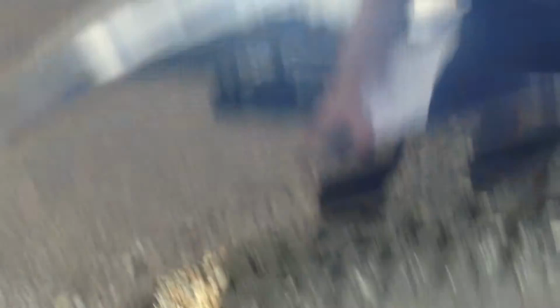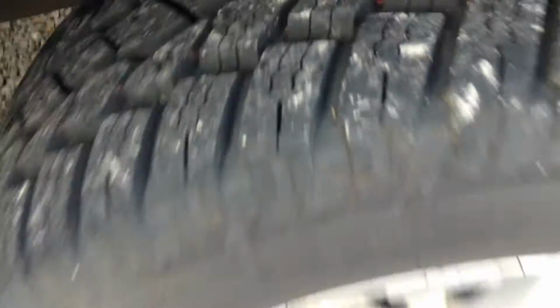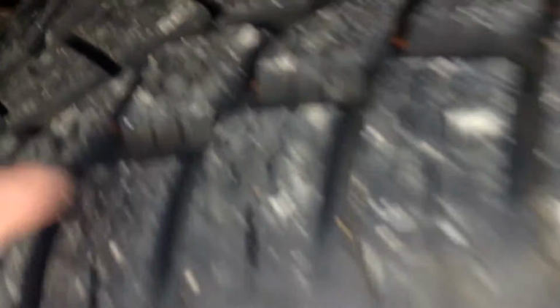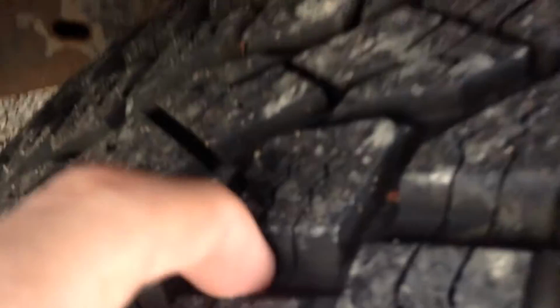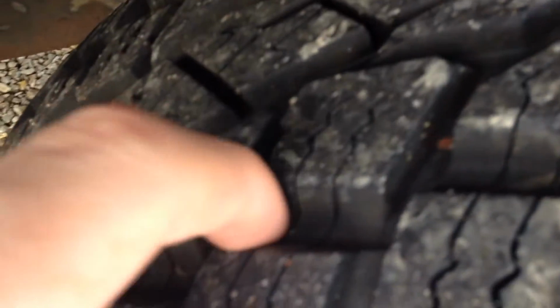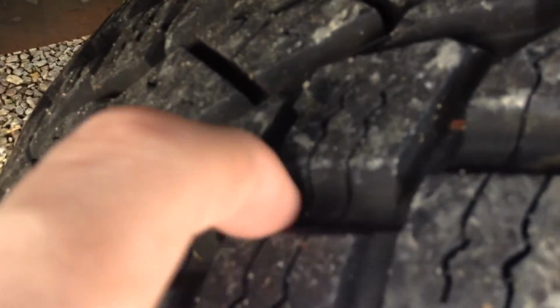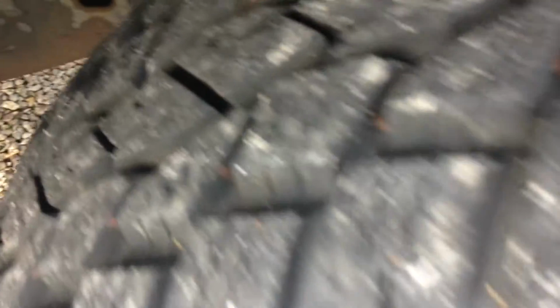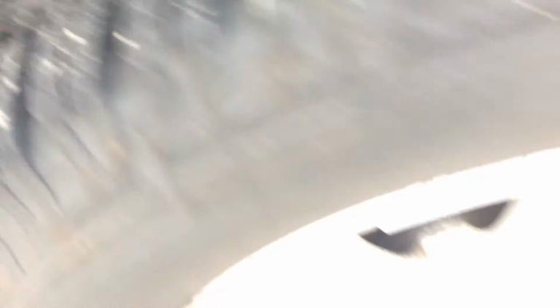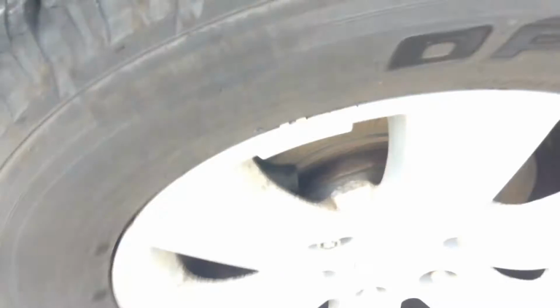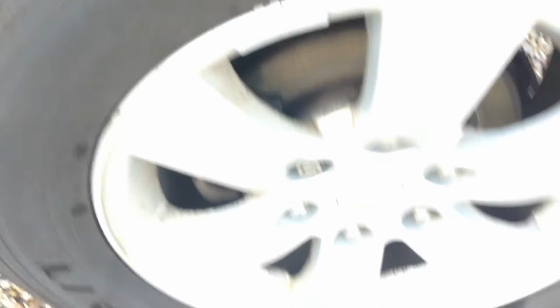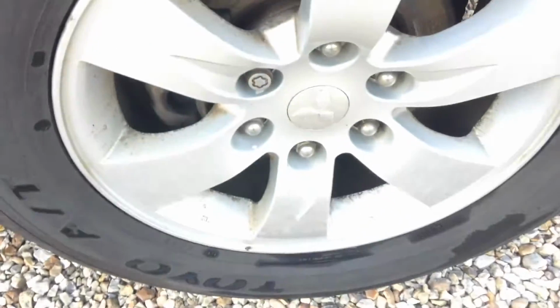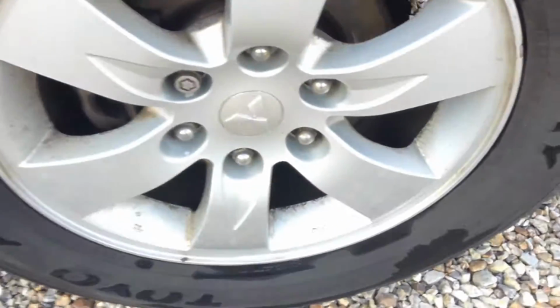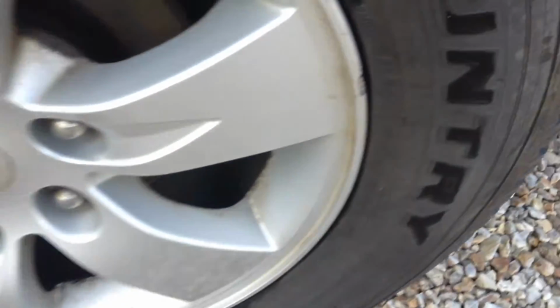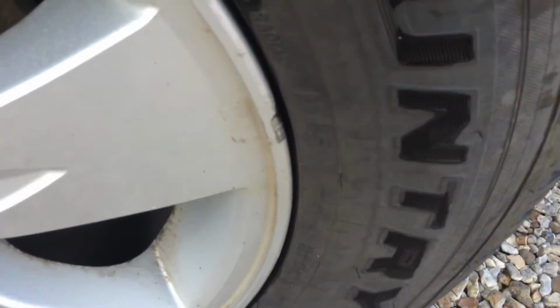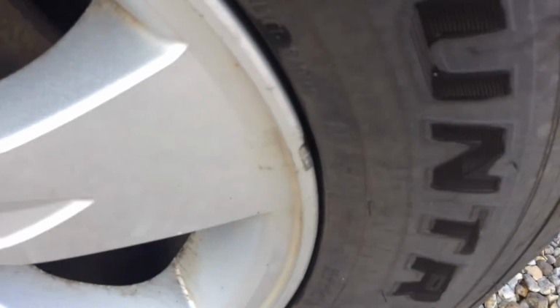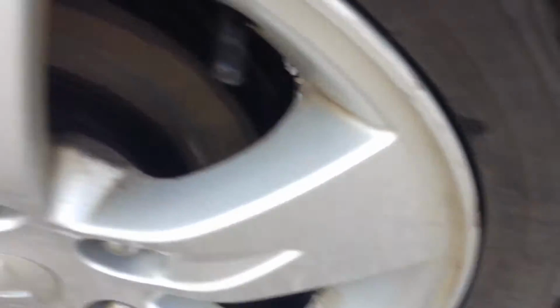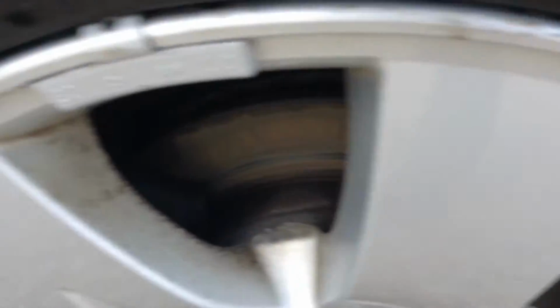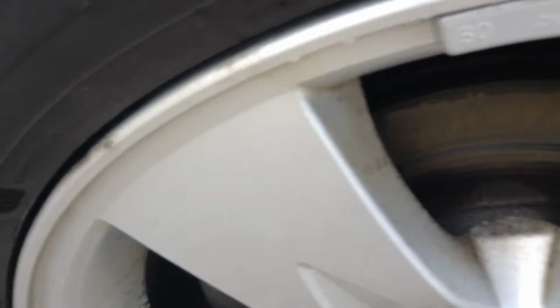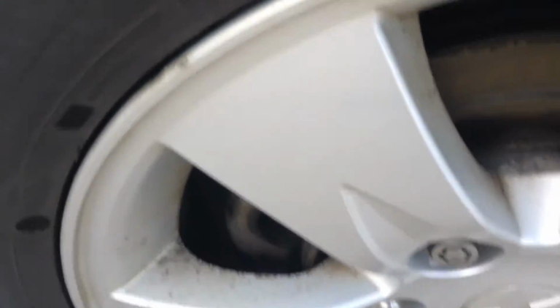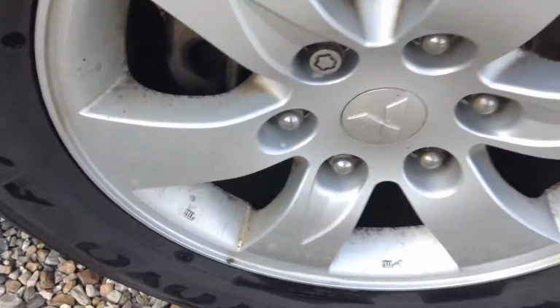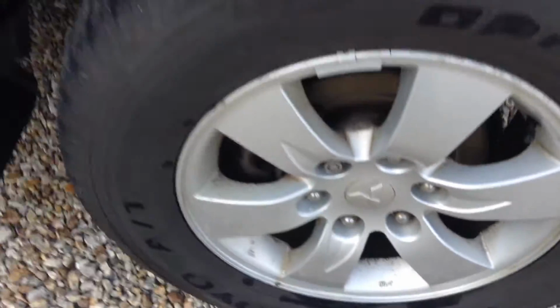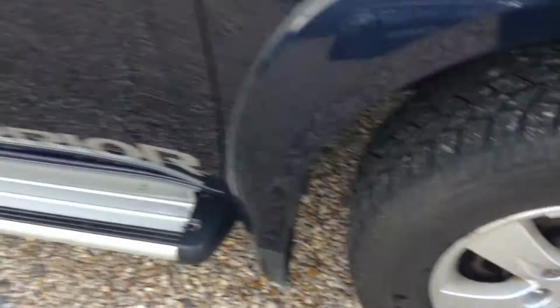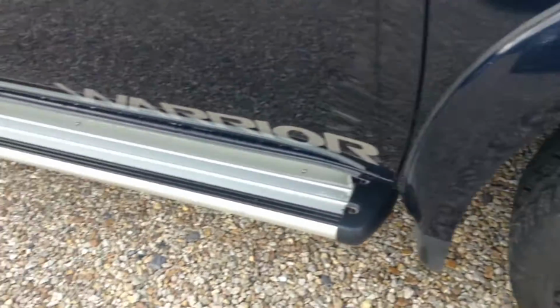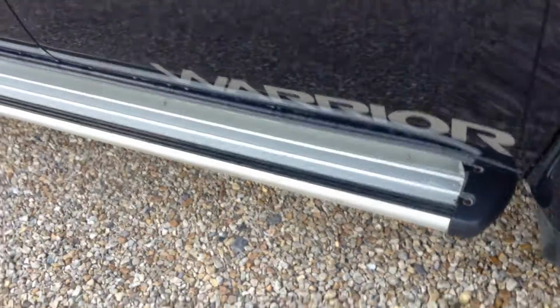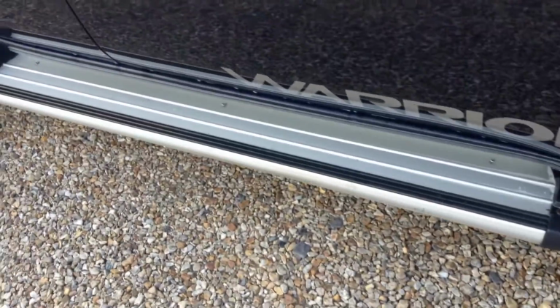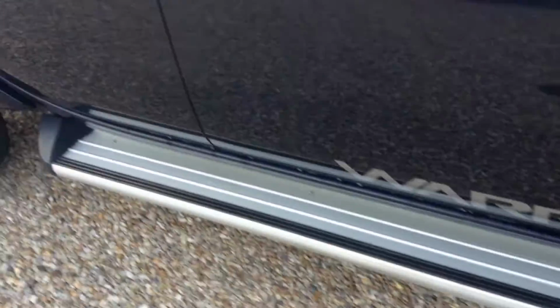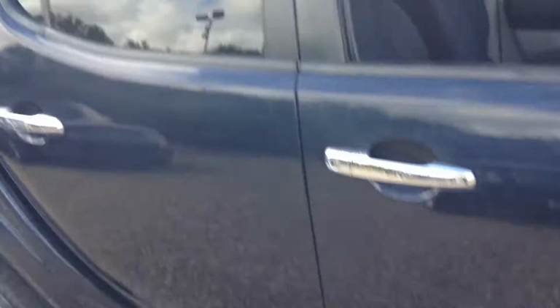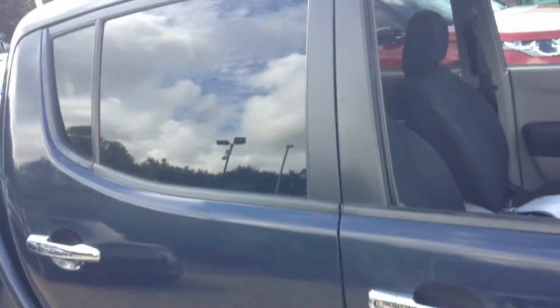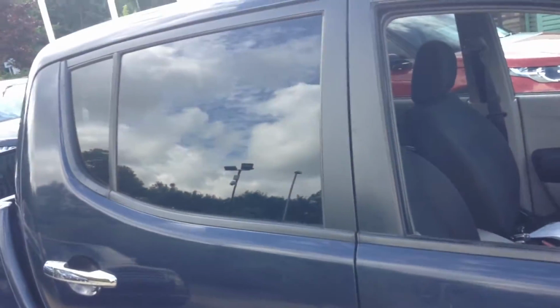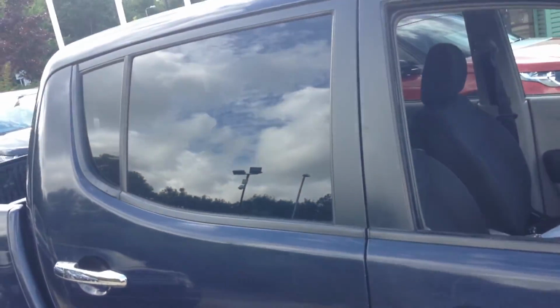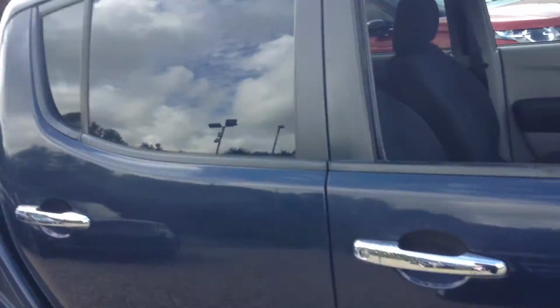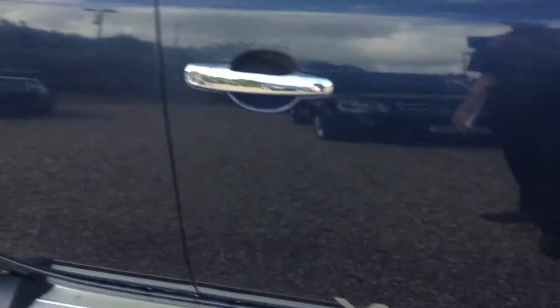Tread on the tire - we're looking at around 4mm. In the alloy there are one or two chips. Fixed side steps and side steps, and a pretty glass at the back.